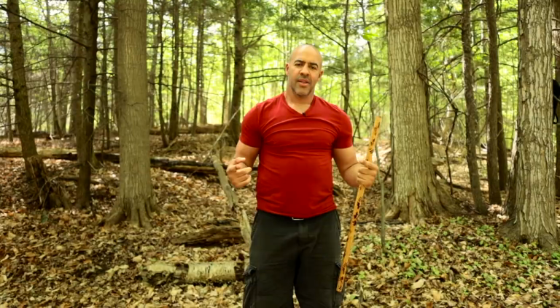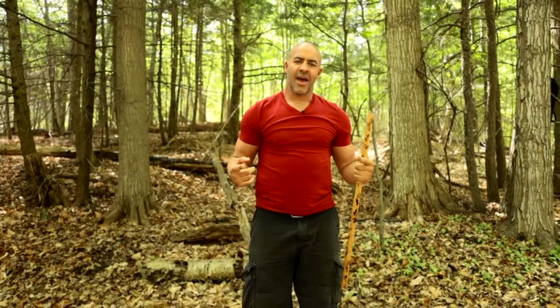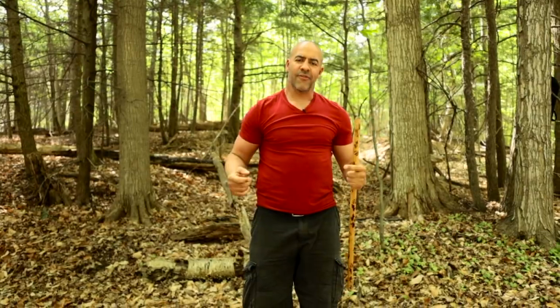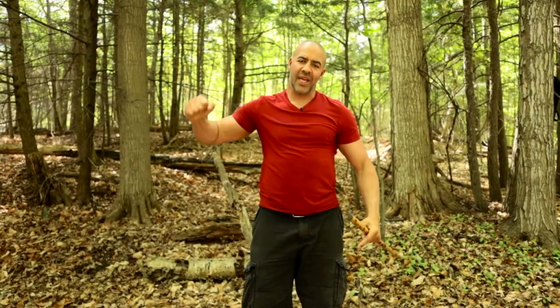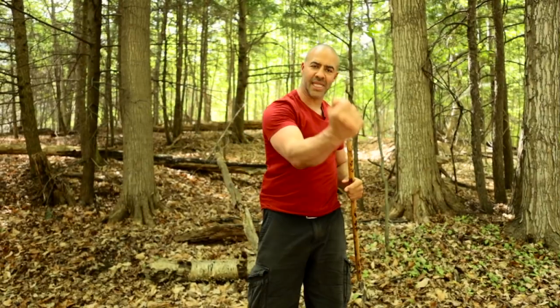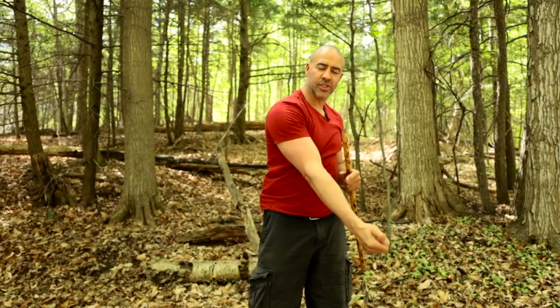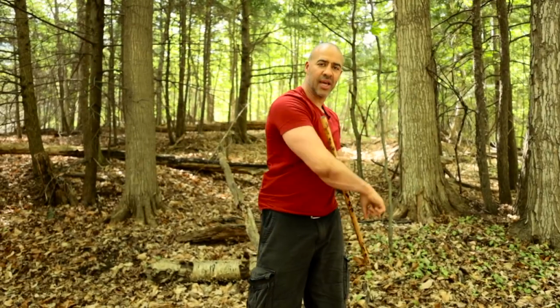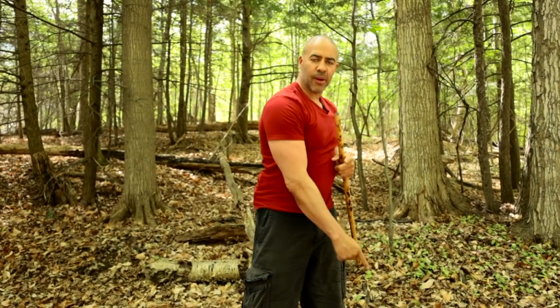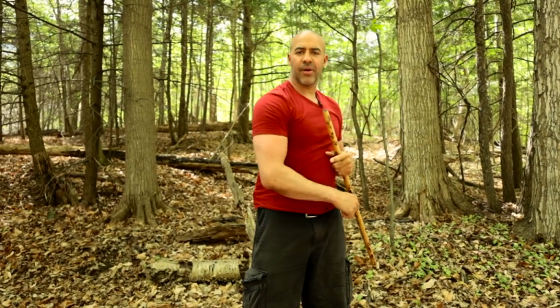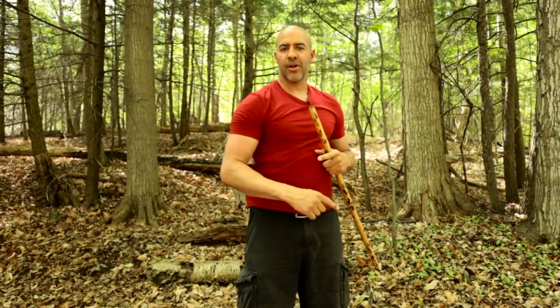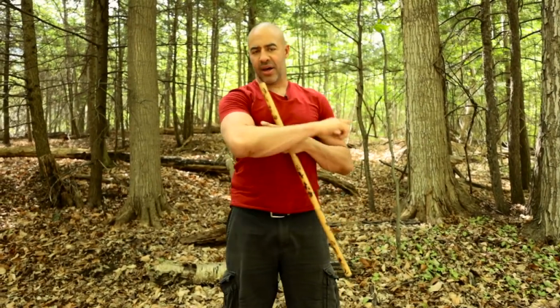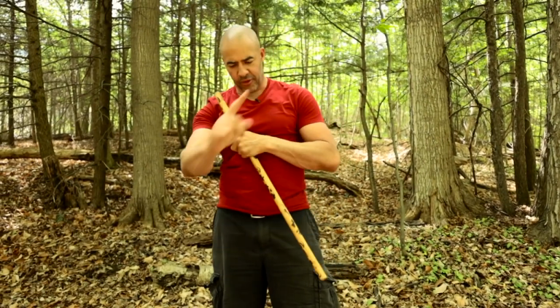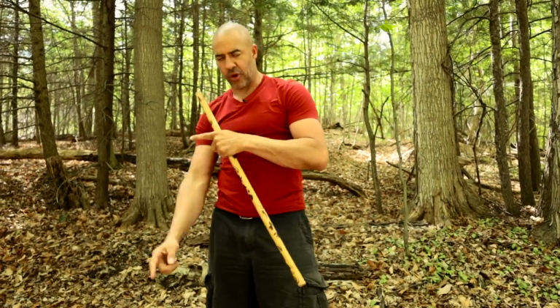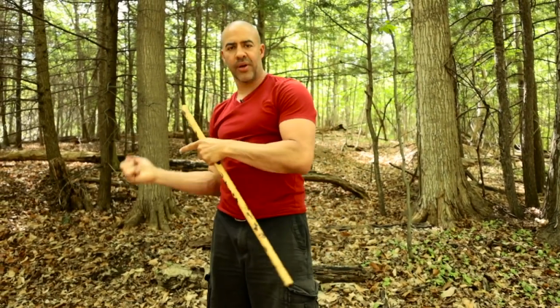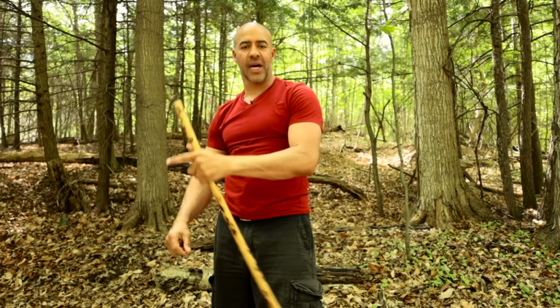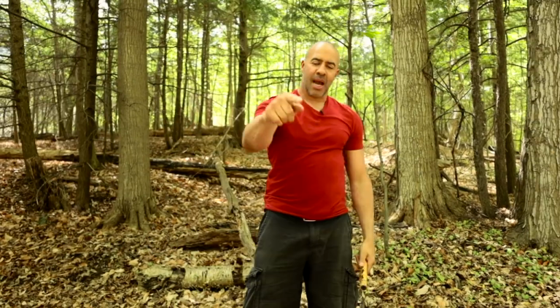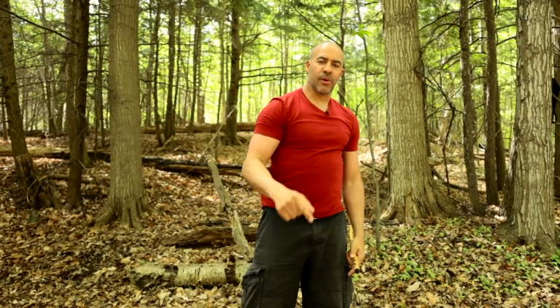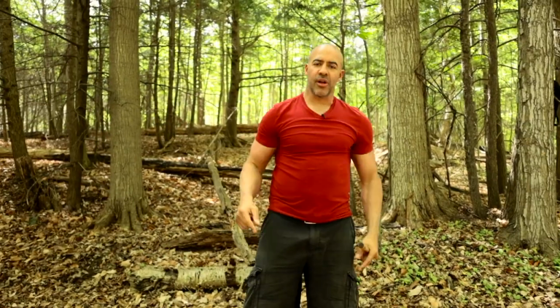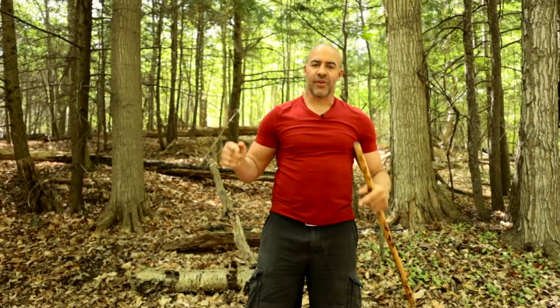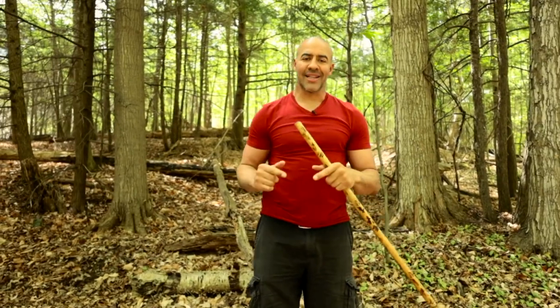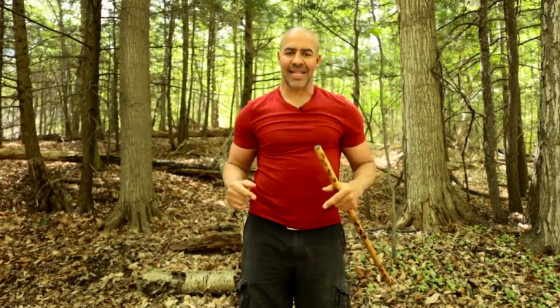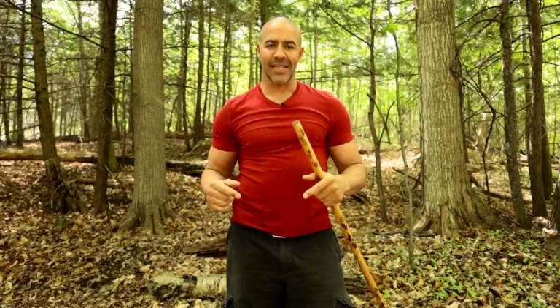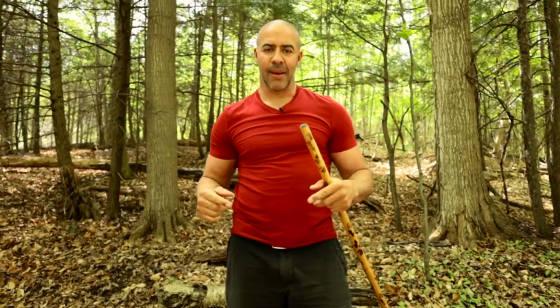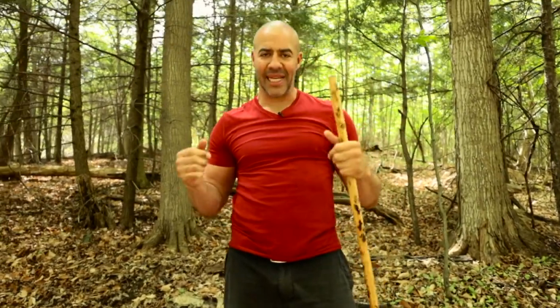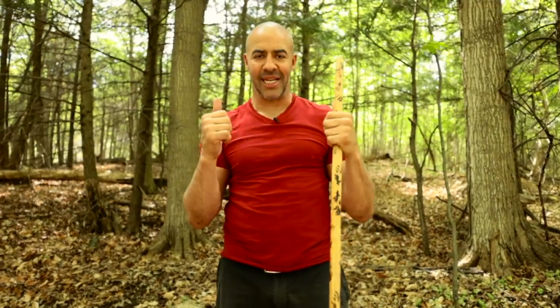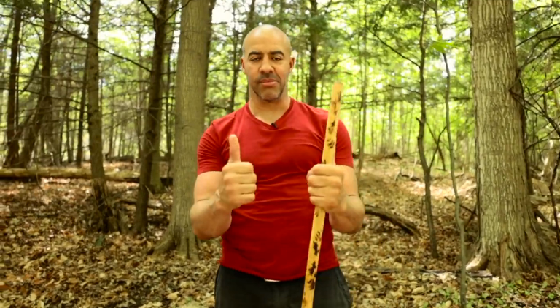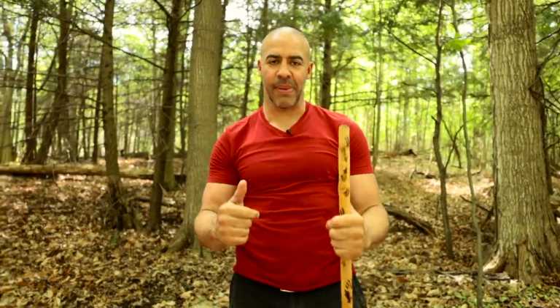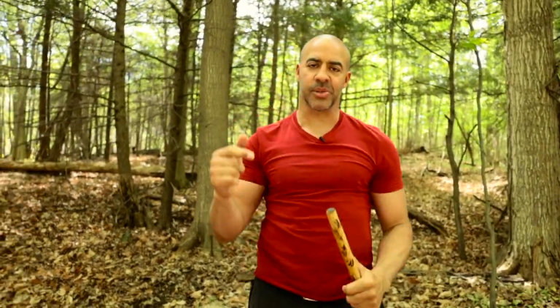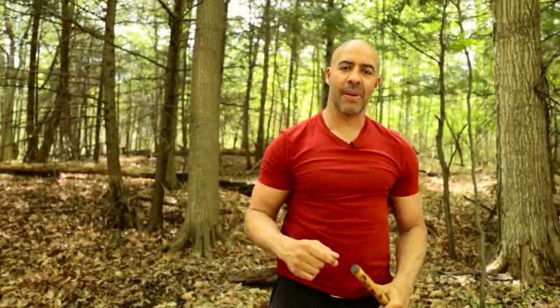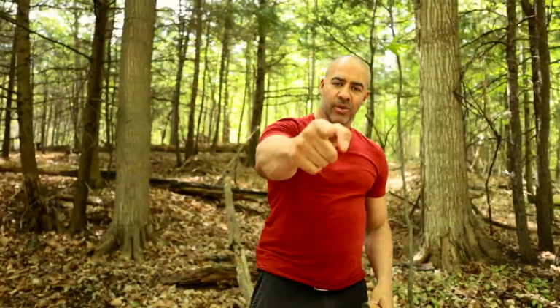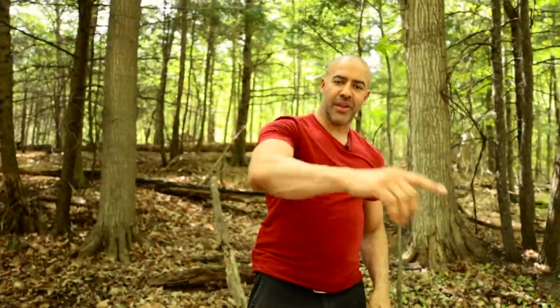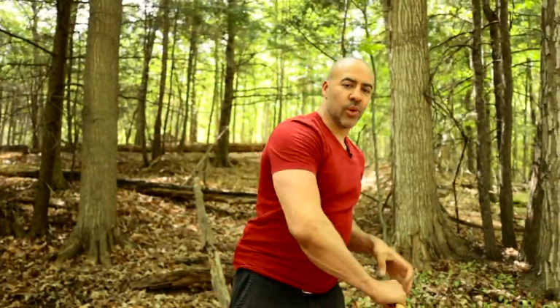There you have it for the single strike, followed up by a Redonda — Angle 4, Redonda. I'm Hubert Porter. If you like this lesson, please hit thumbs up and subscribe. I will see you on the next one.